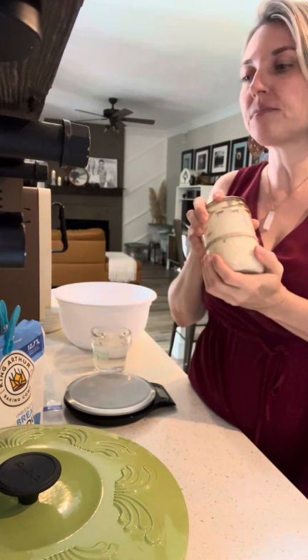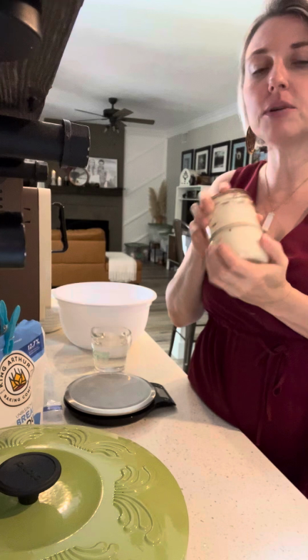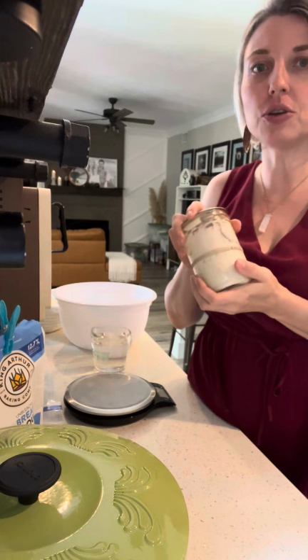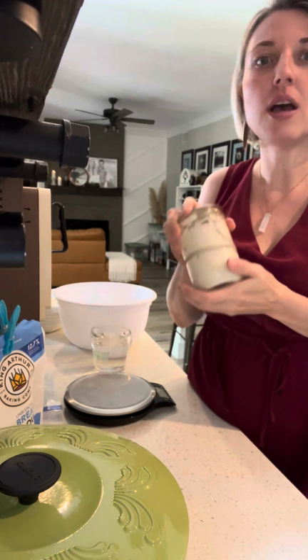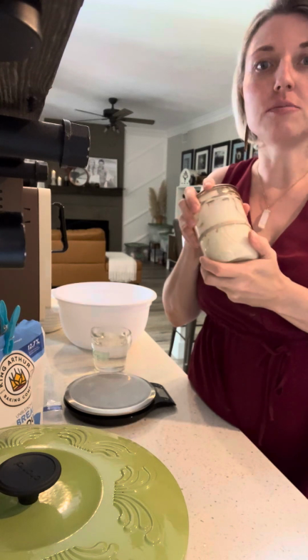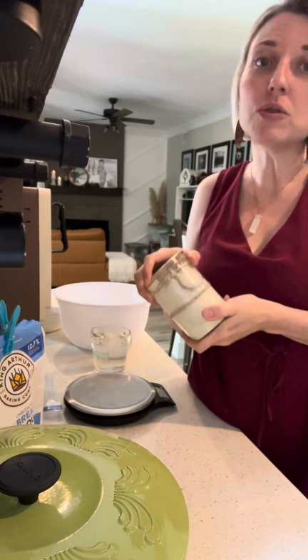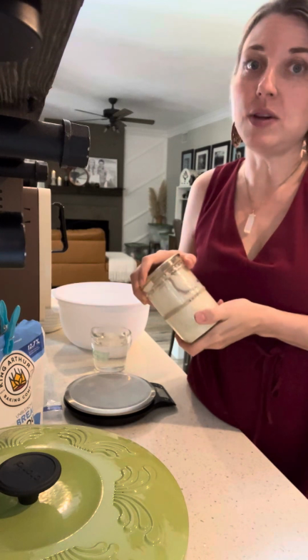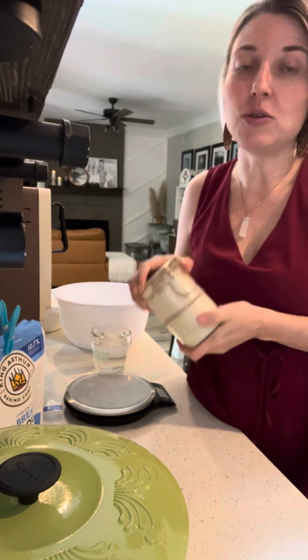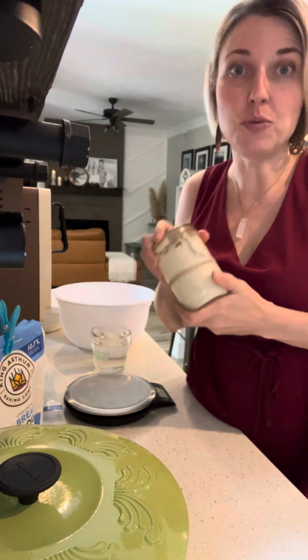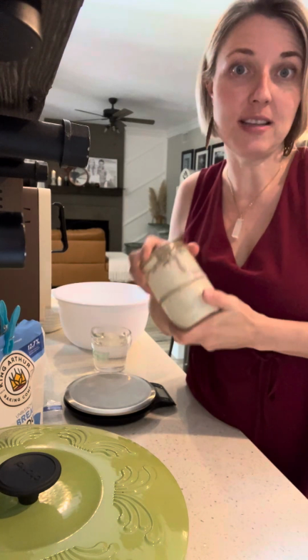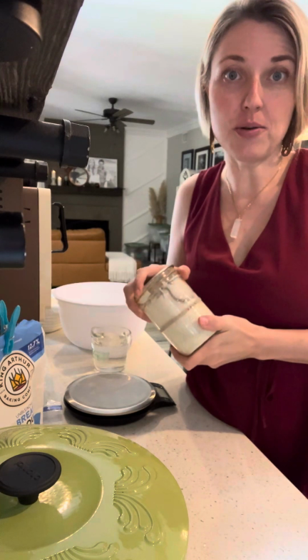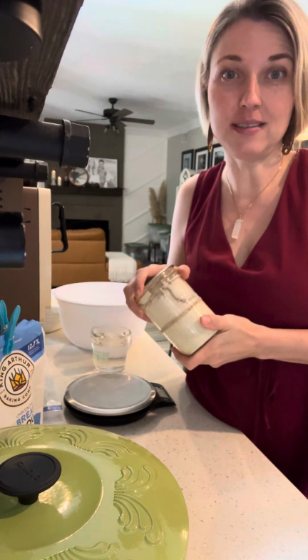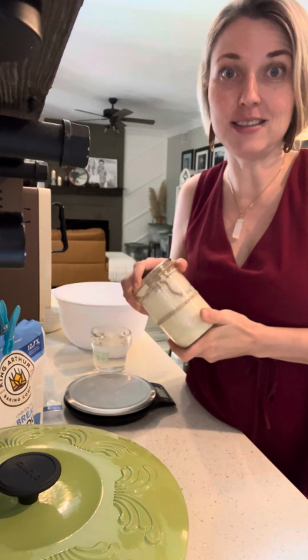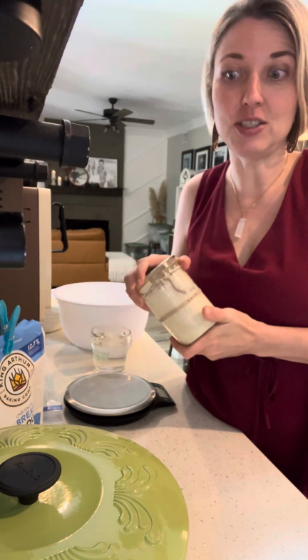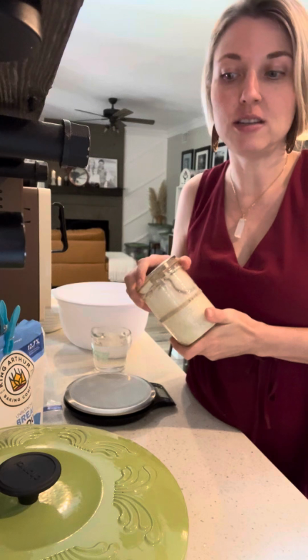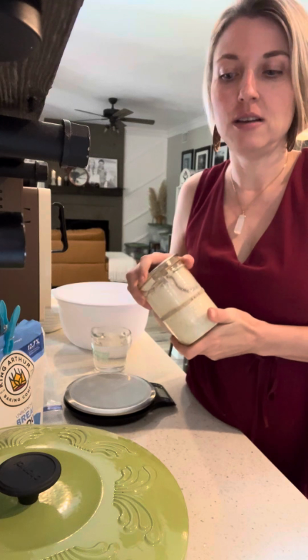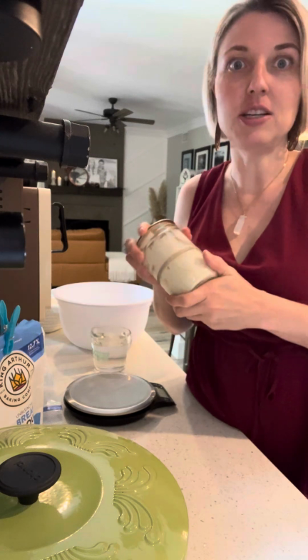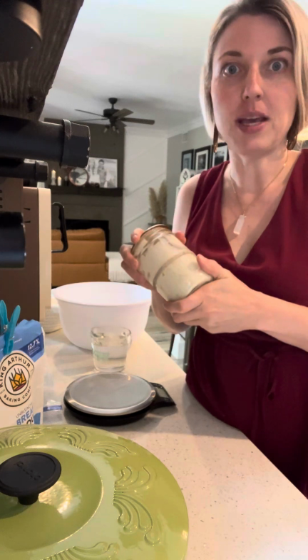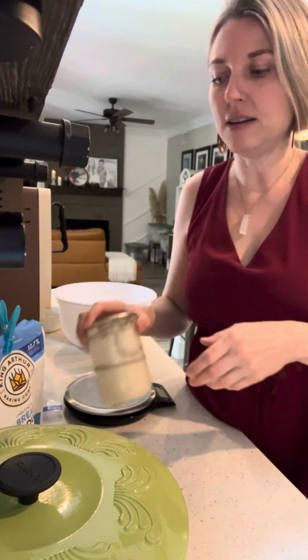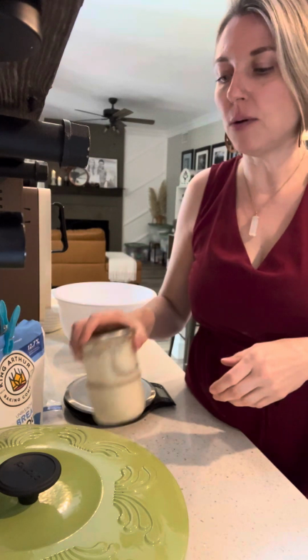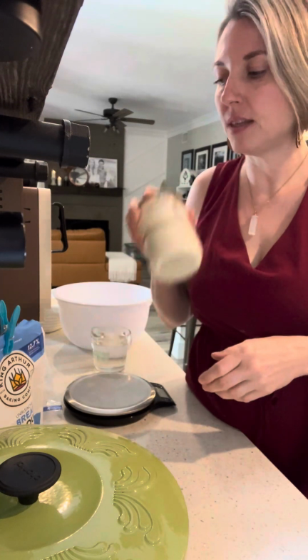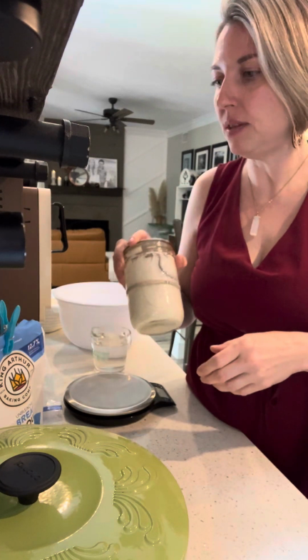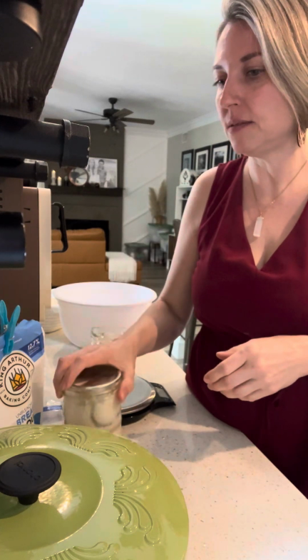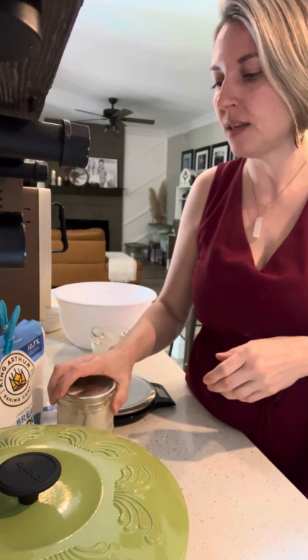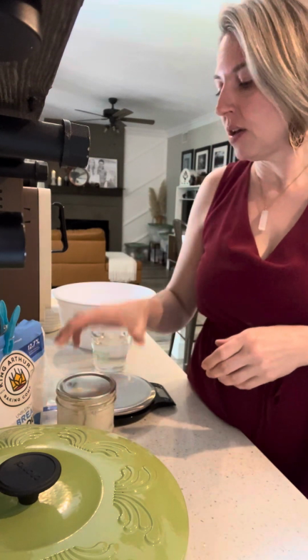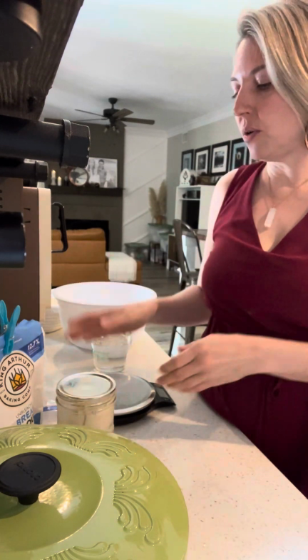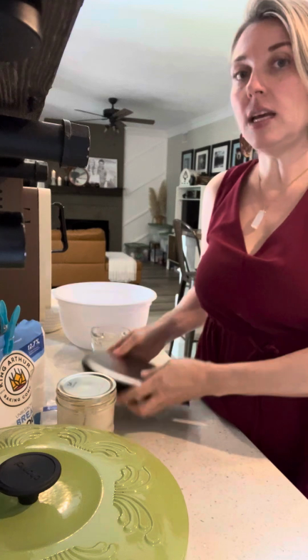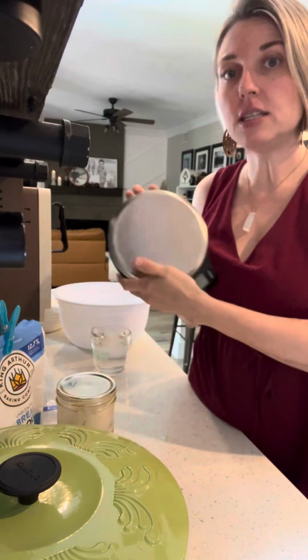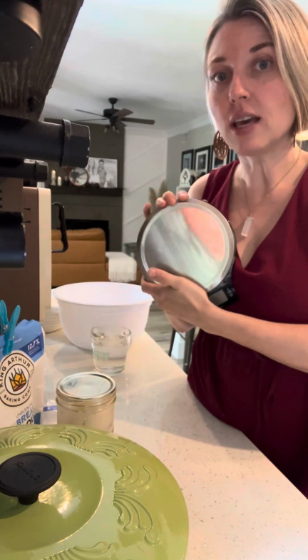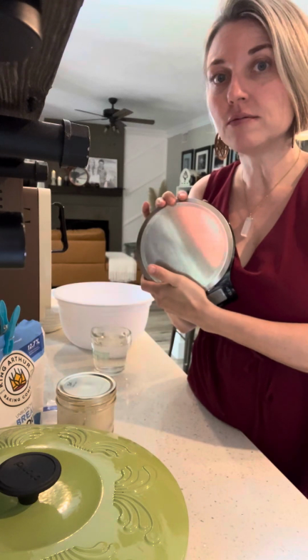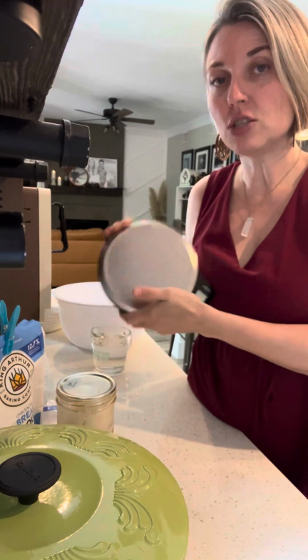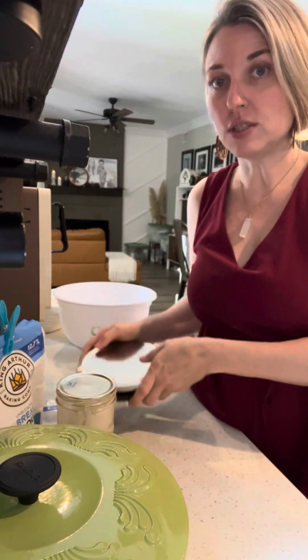I'm going to show you some tools that you need in order to make sourdough, because it's not as simple as just making dough and baking it. We're going to need a digital scale — a digital food scale.